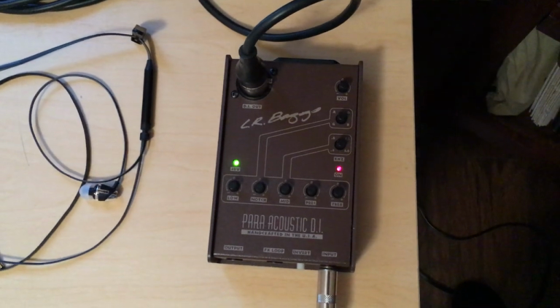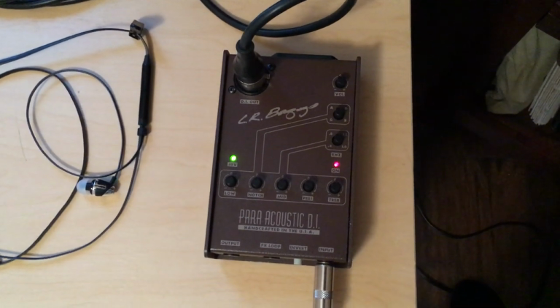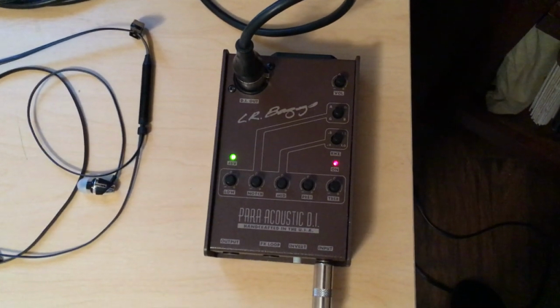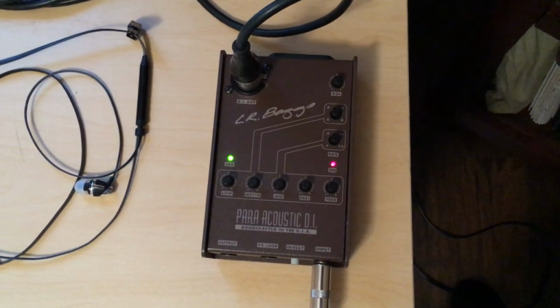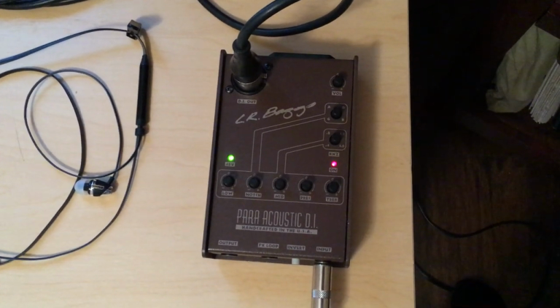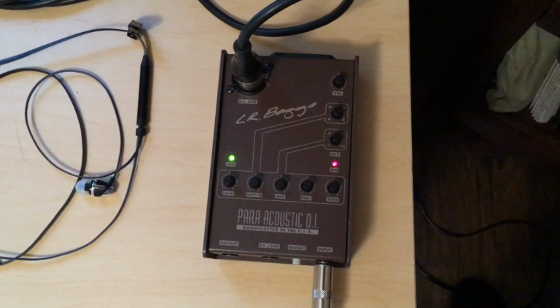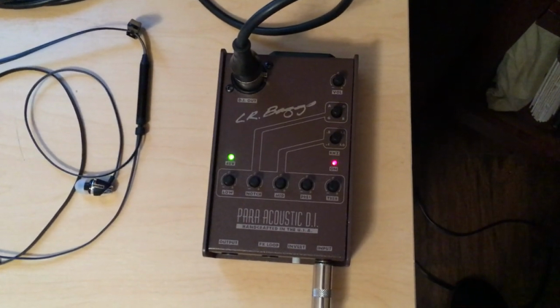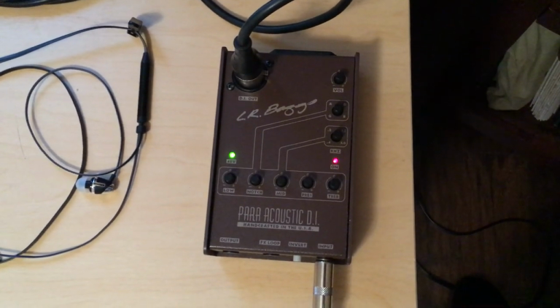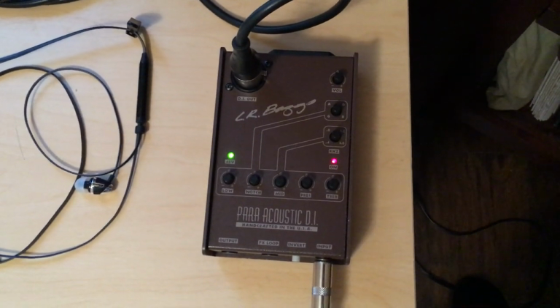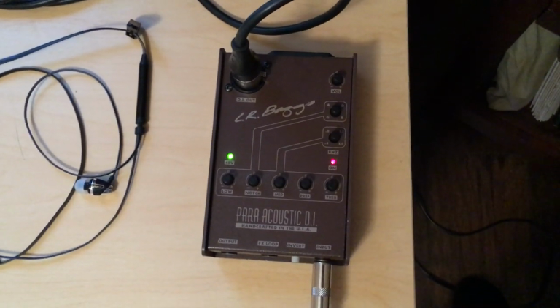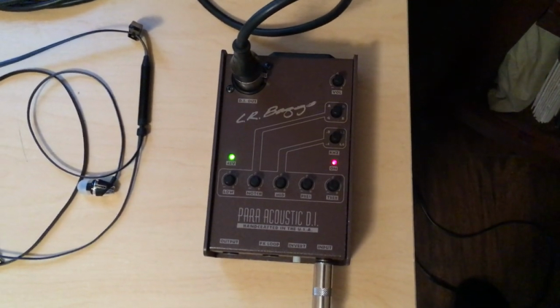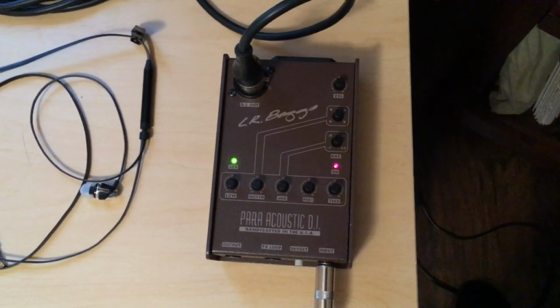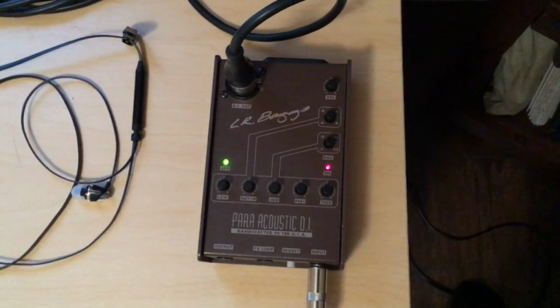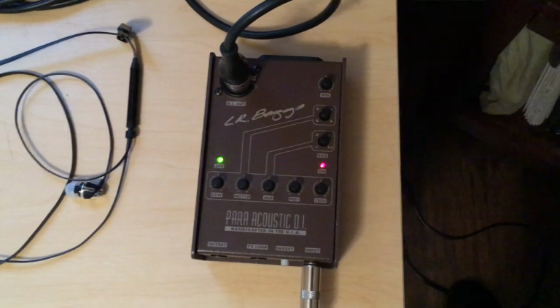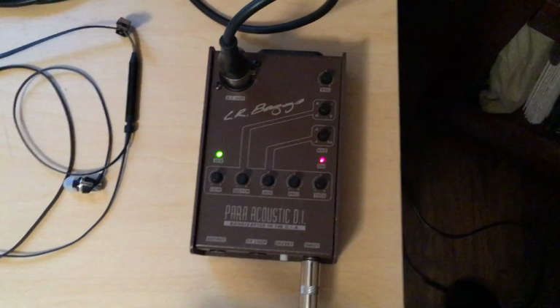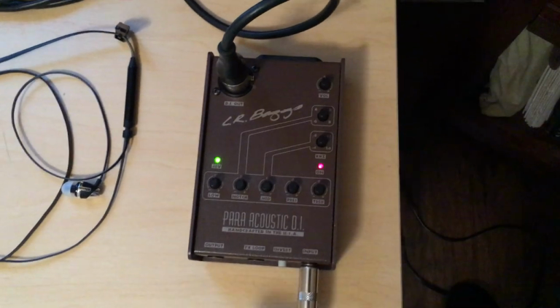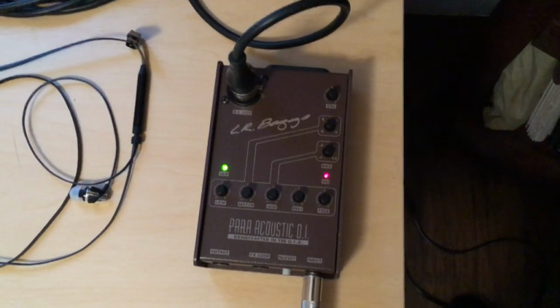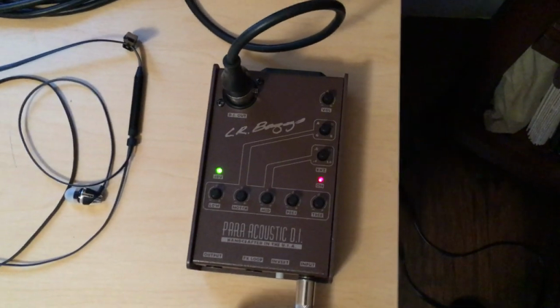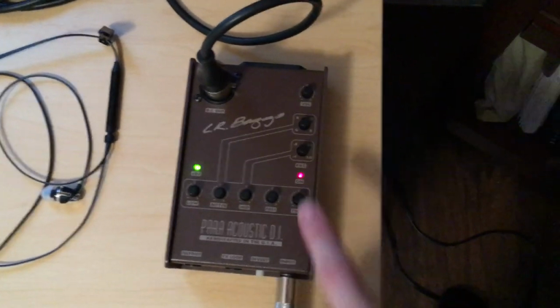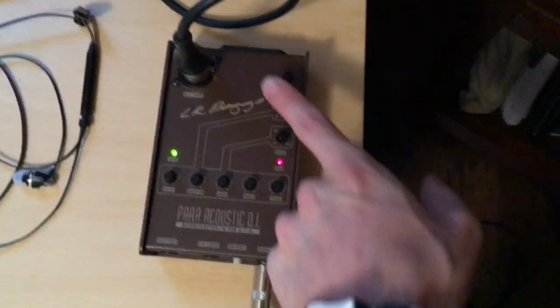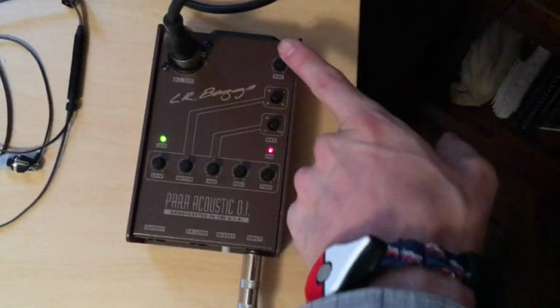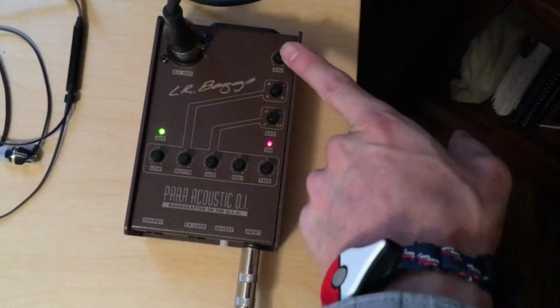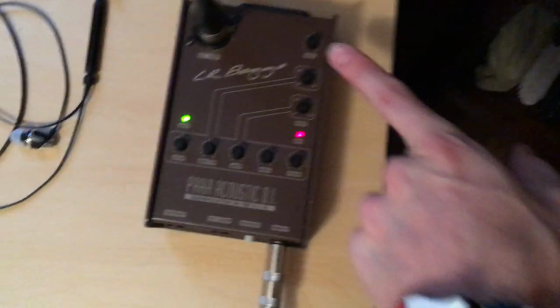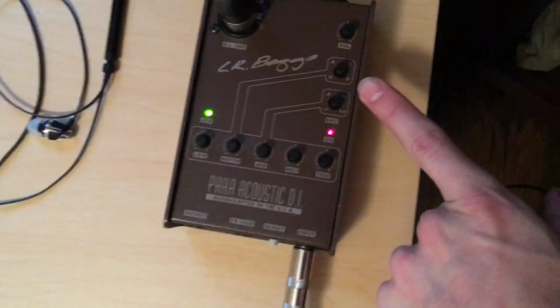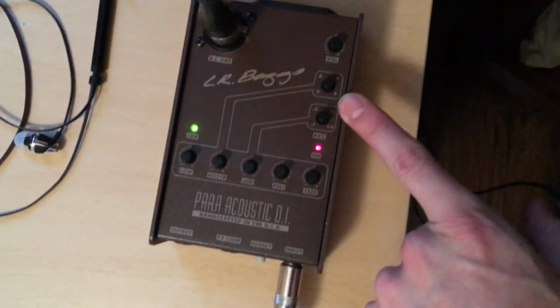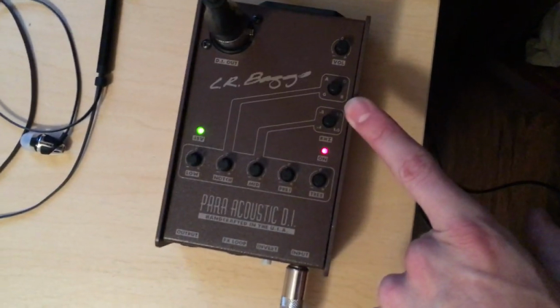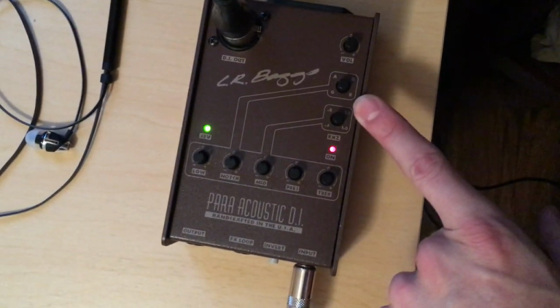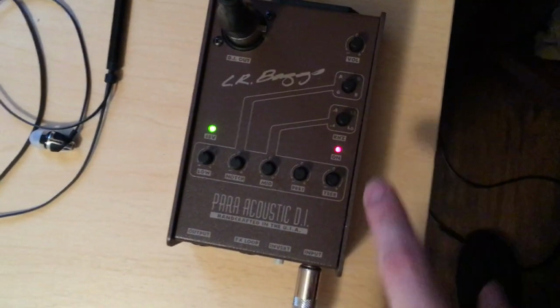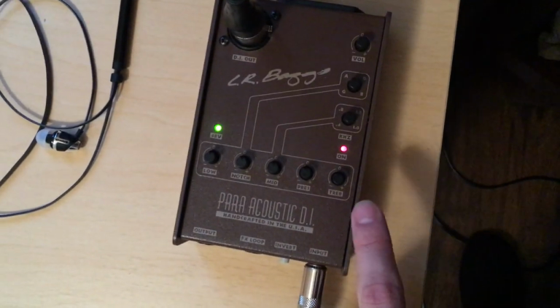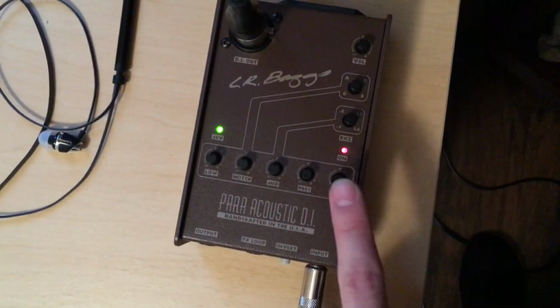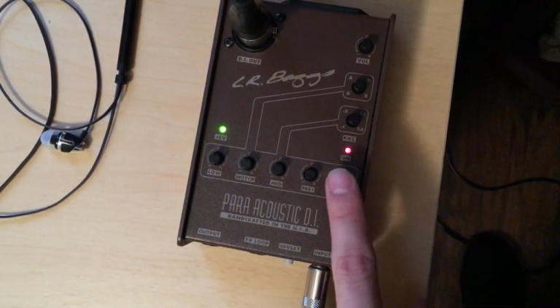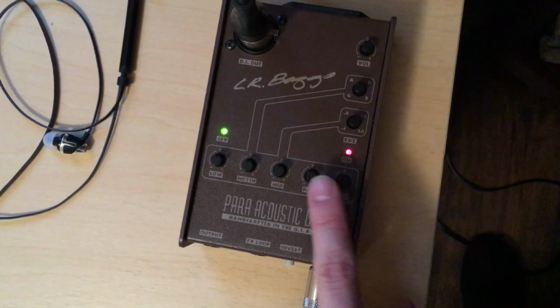As you can see, the LR Baggs Para DI is not tweaked at all. These are all the default settings. Everything's at the top, which is kind of hard to see, but everything's at zero.